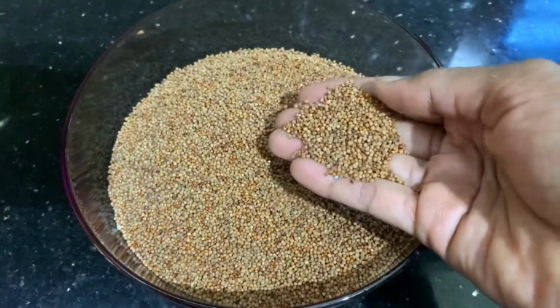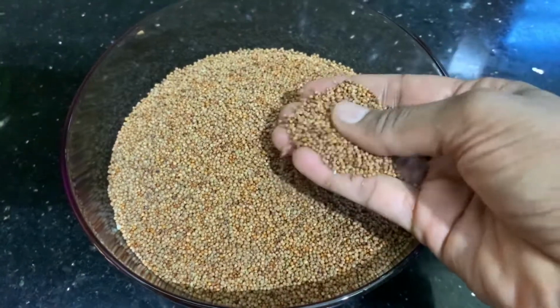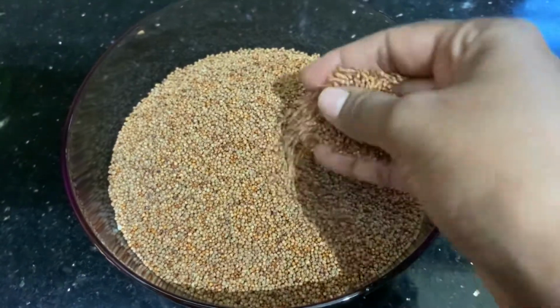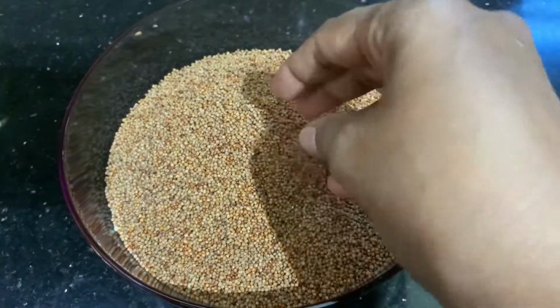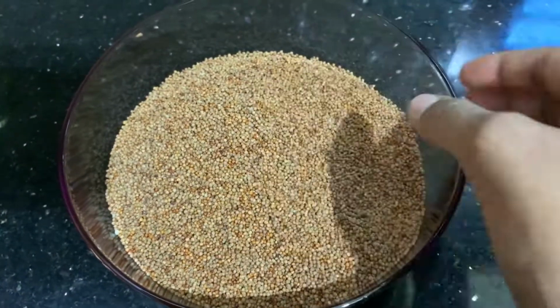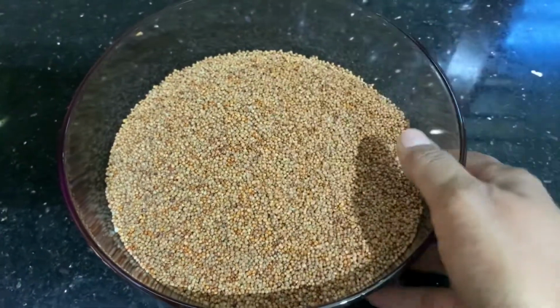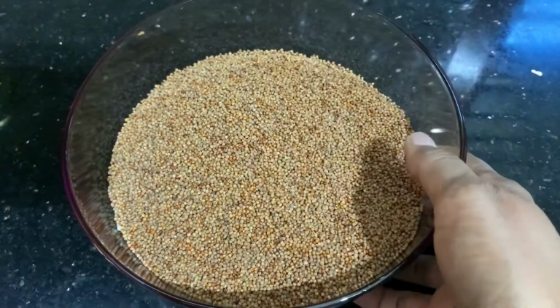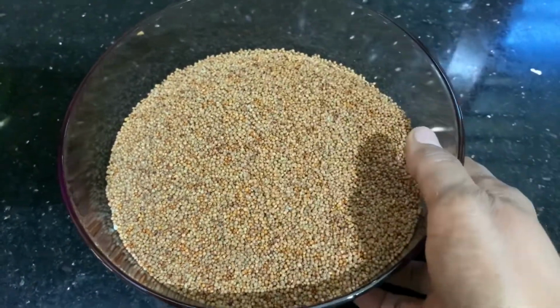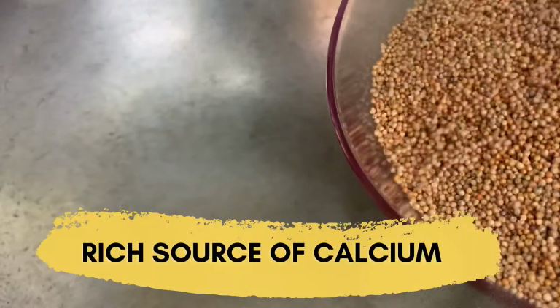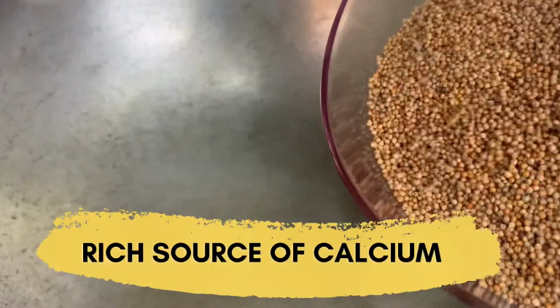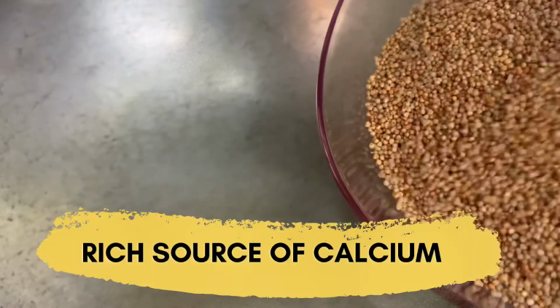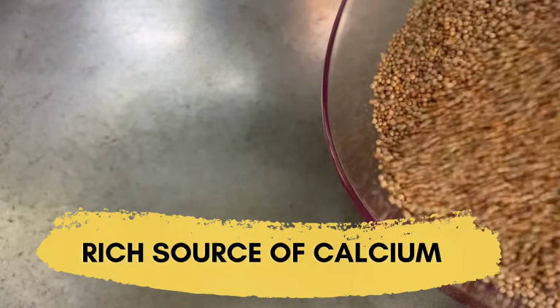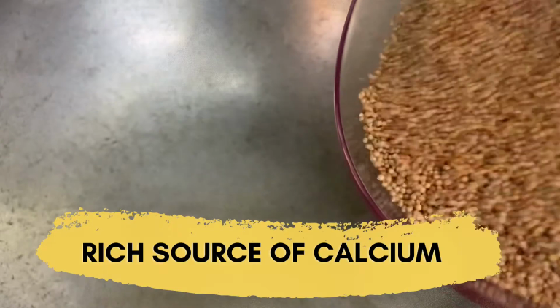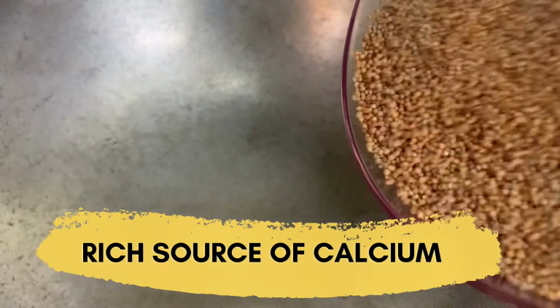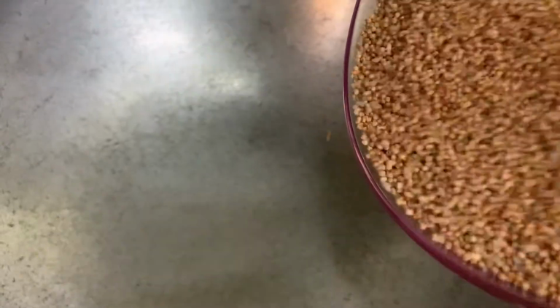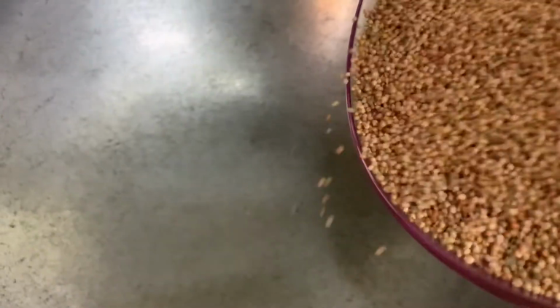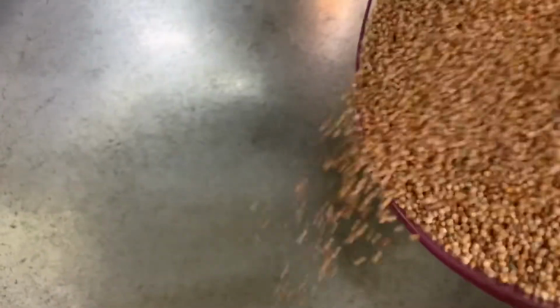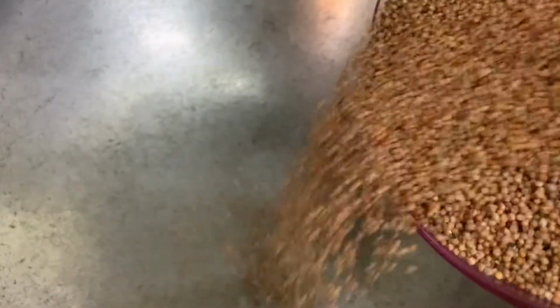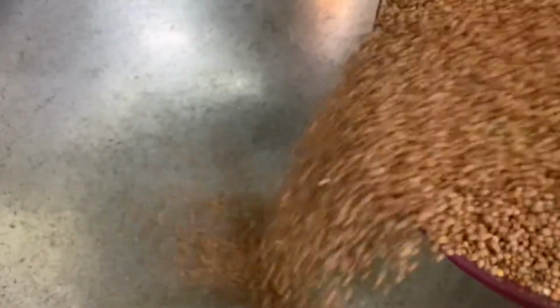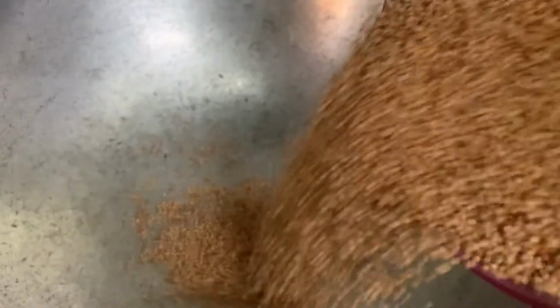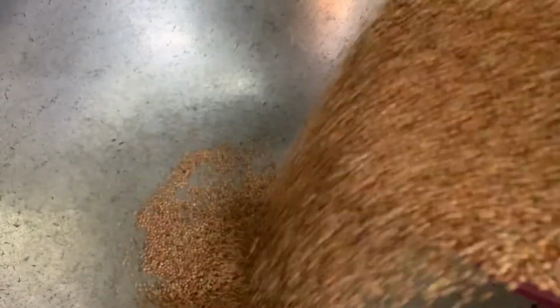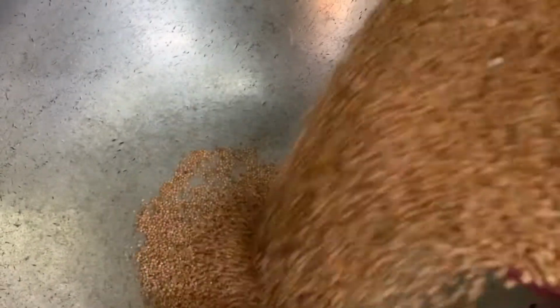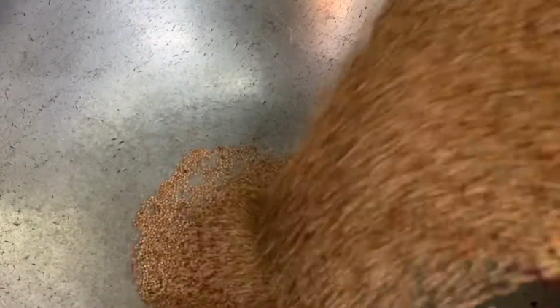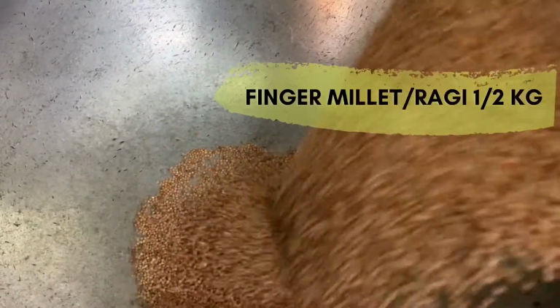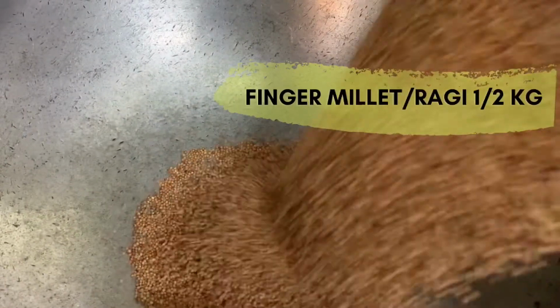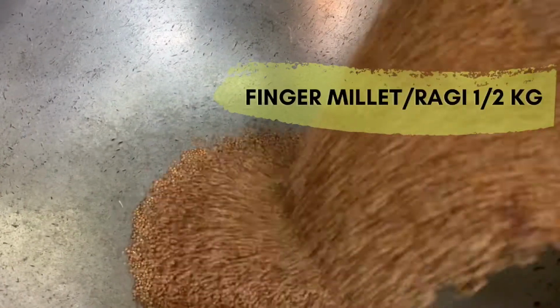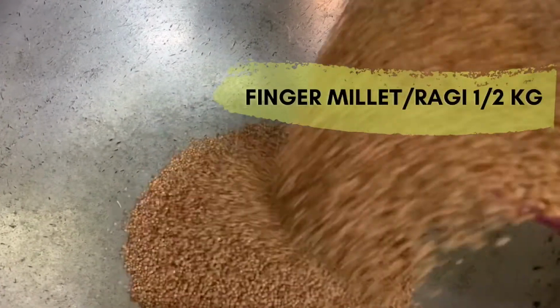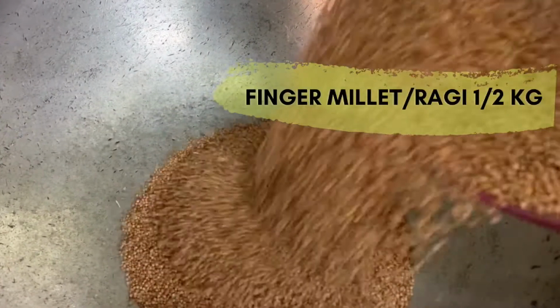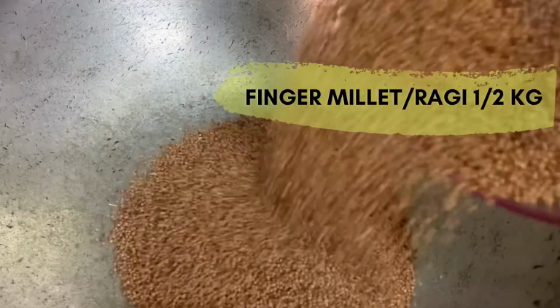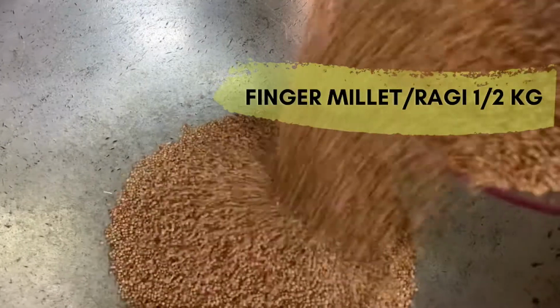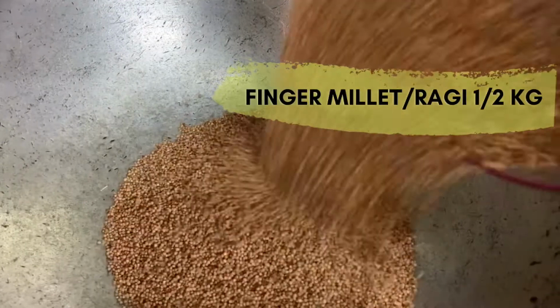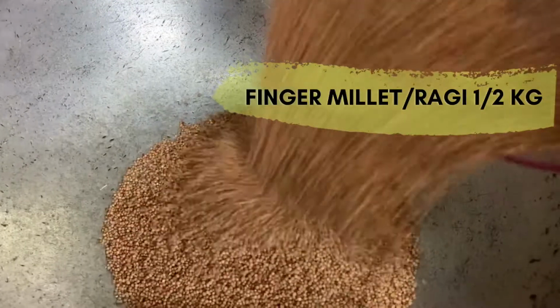Finger millet or ragi is a great source of calcium. For this recipe I have taken half a kg of ragi and I'm going to dry roast it.